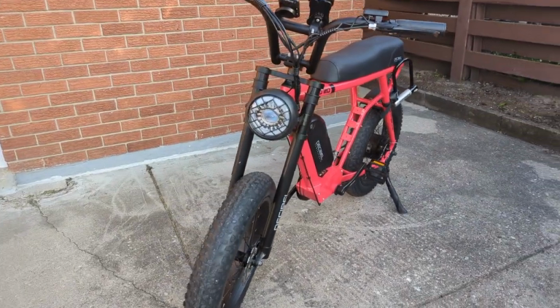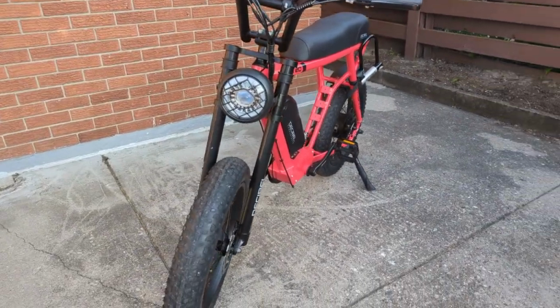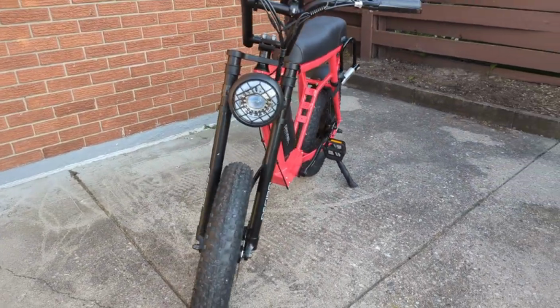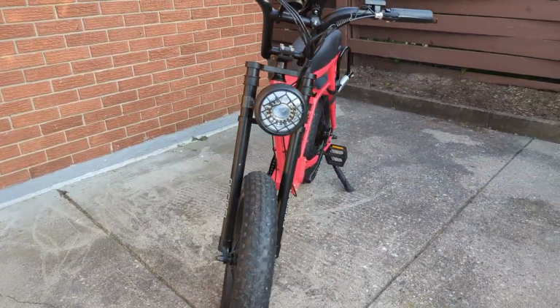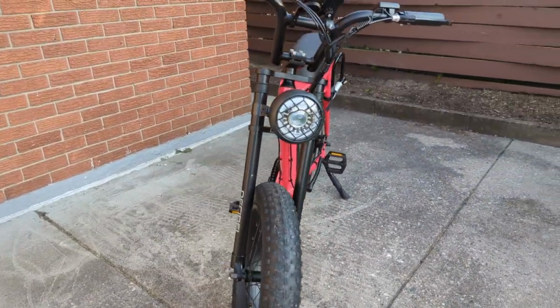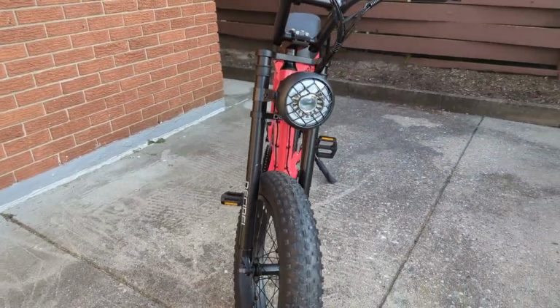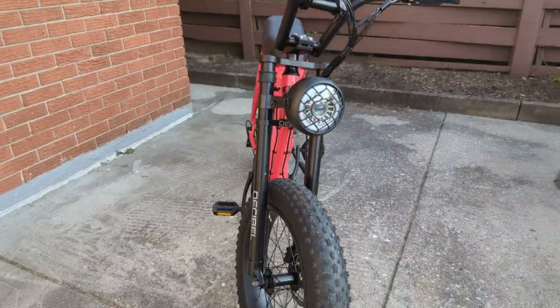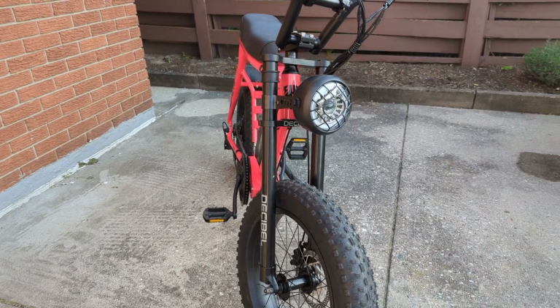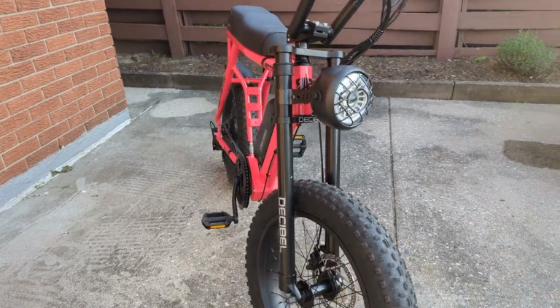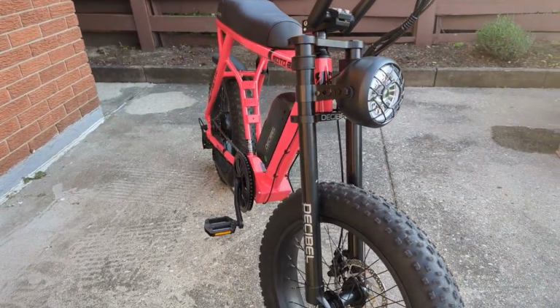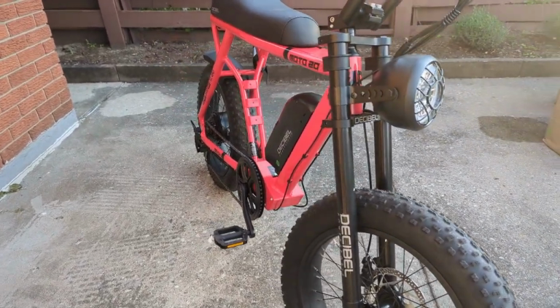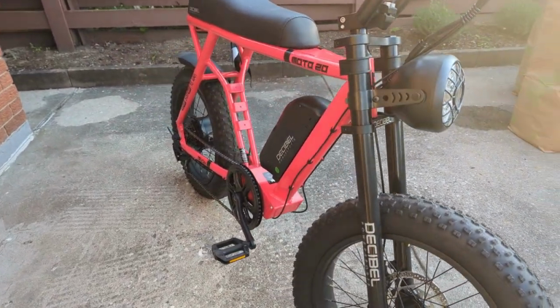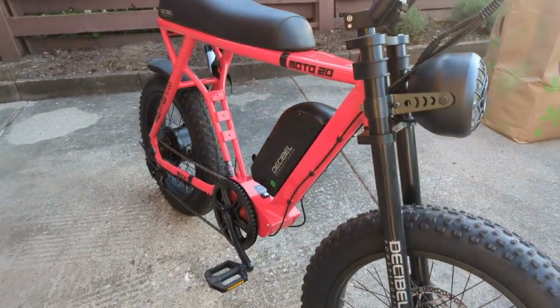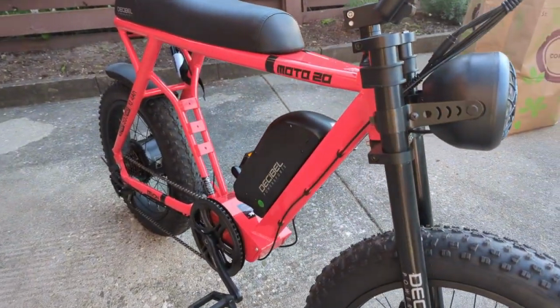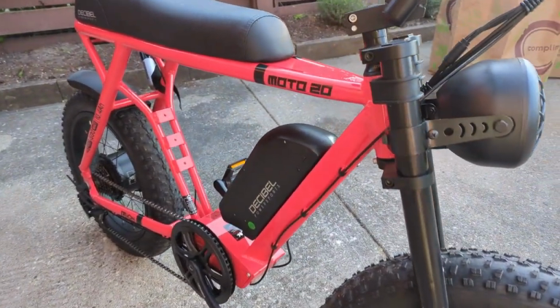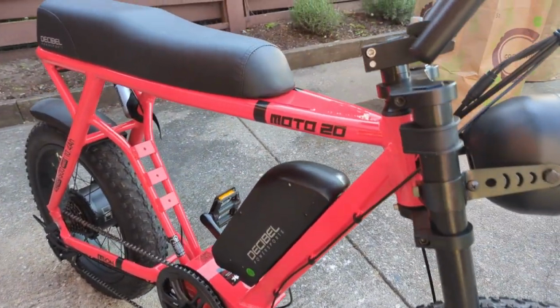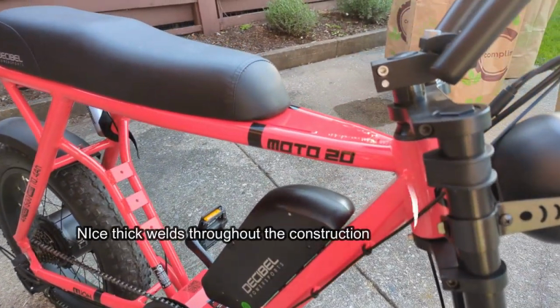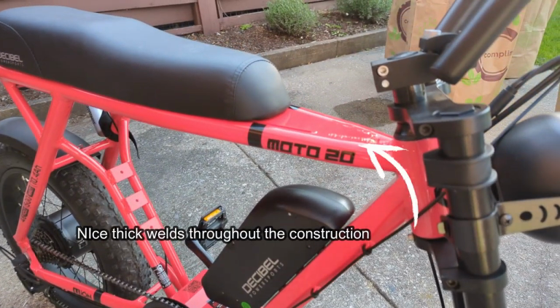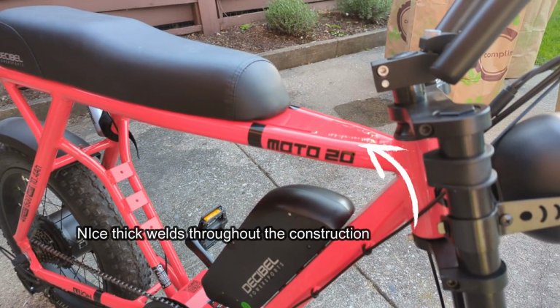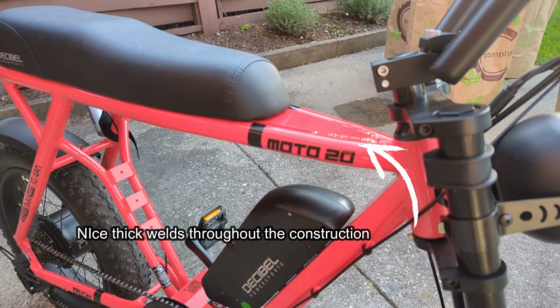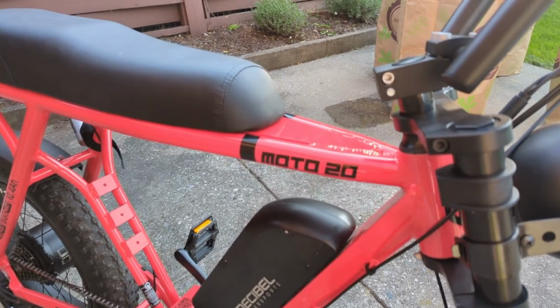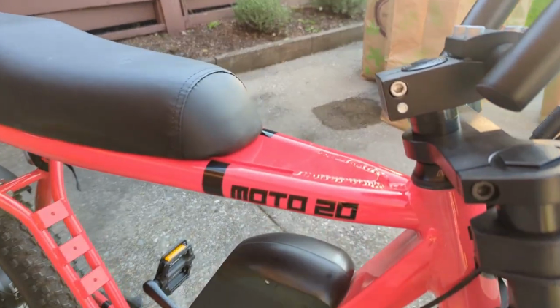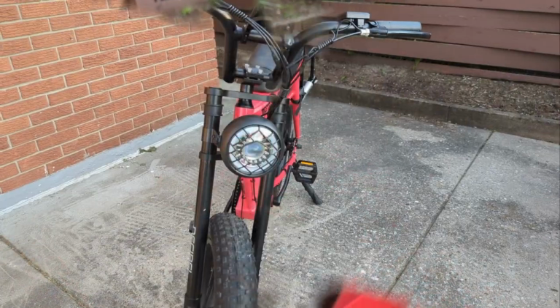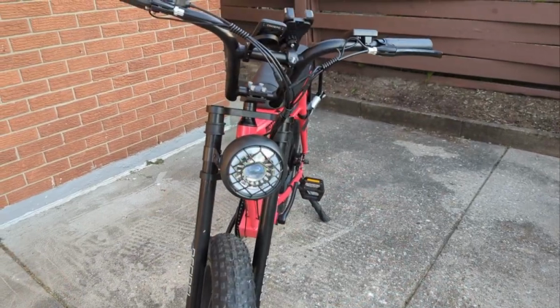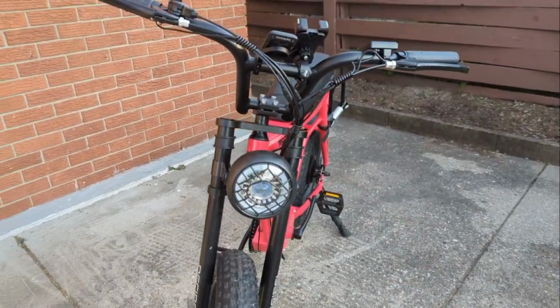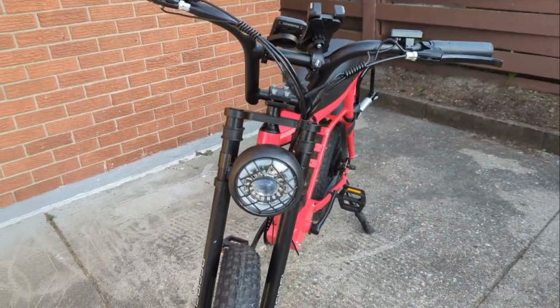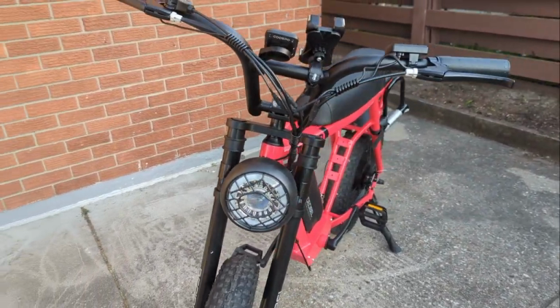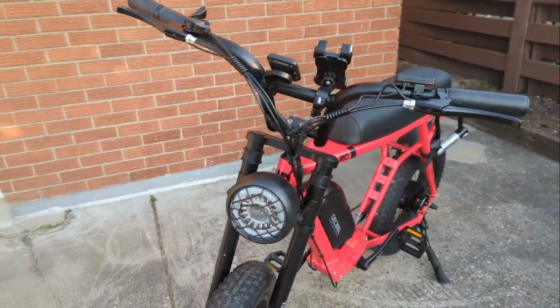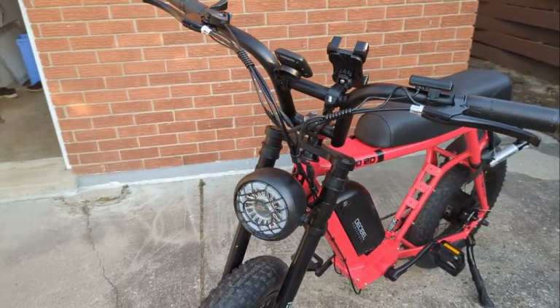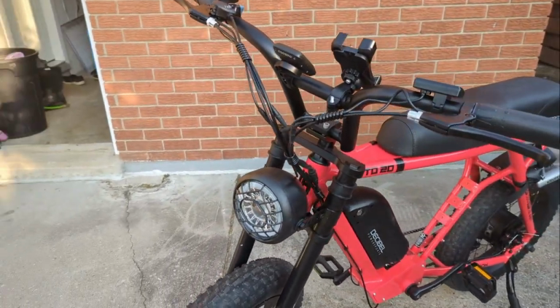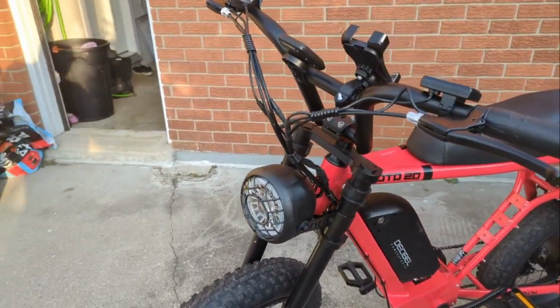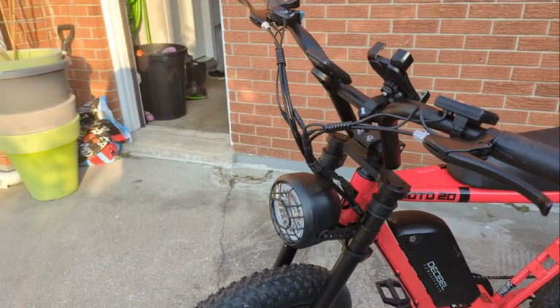Here's the bike — it took about 20 minutes to put together. The styling is very reminiscent of a Super 73 style e-bike. The construction of the frame is excellent; you can tell by the quality of the welds. We're going to do a walkthrough of the bike and most of its major features.